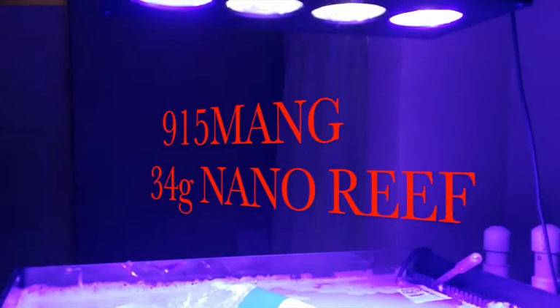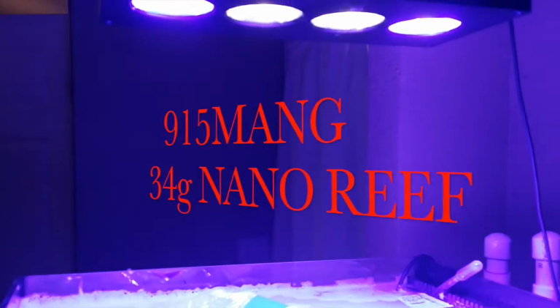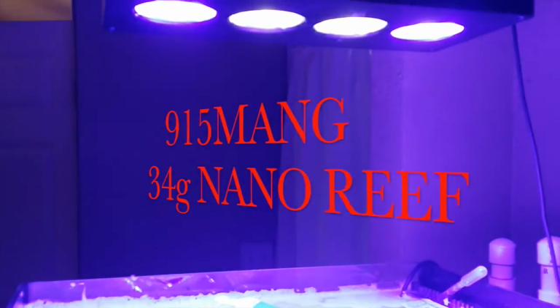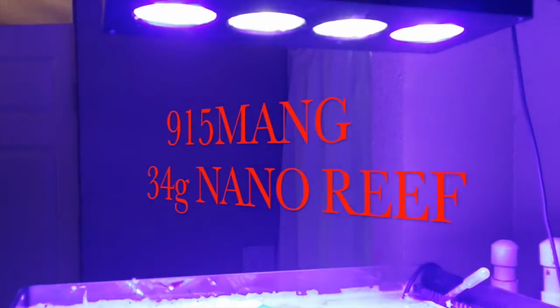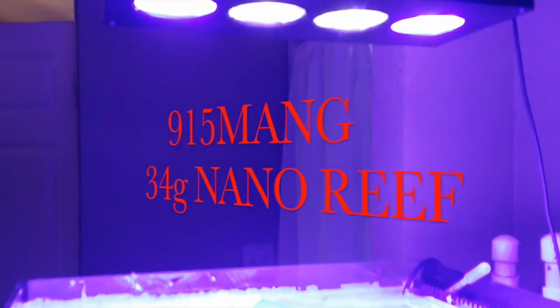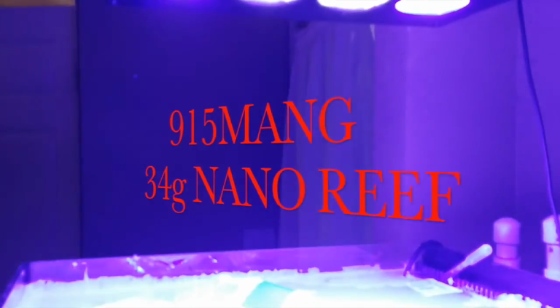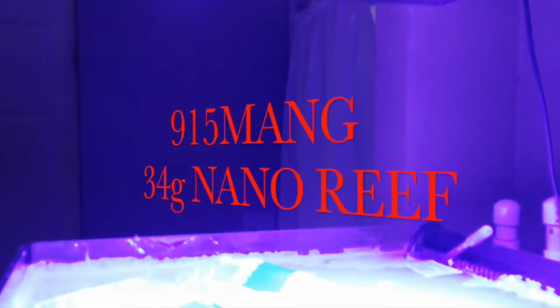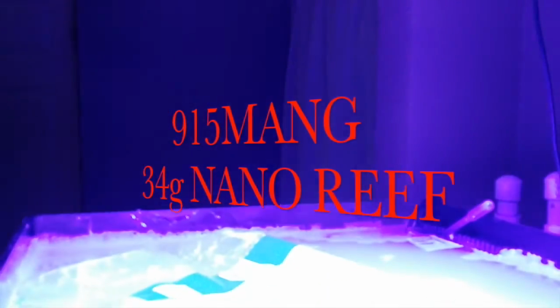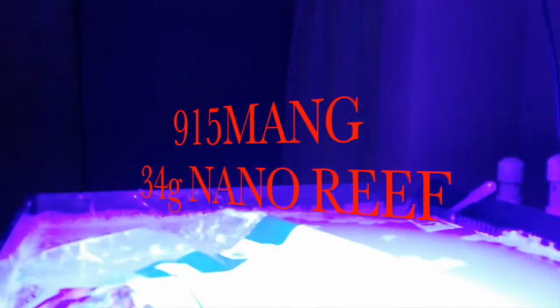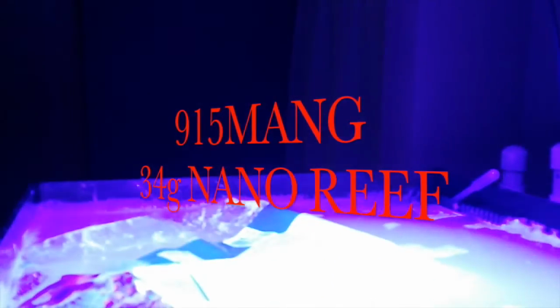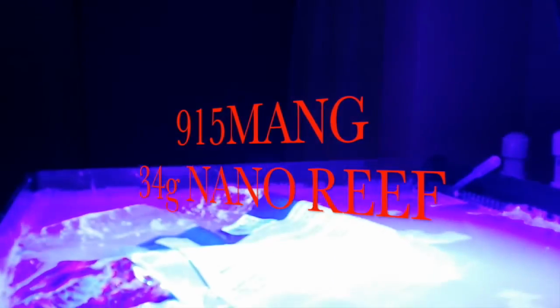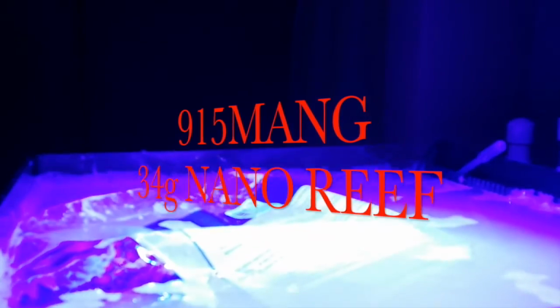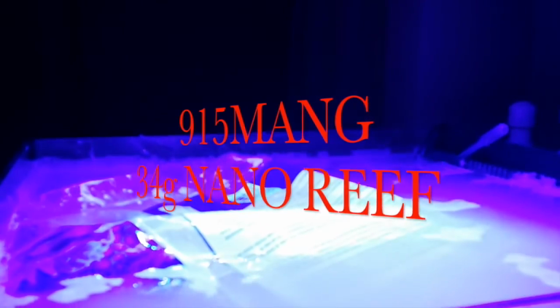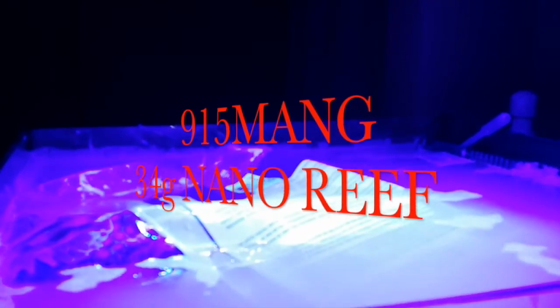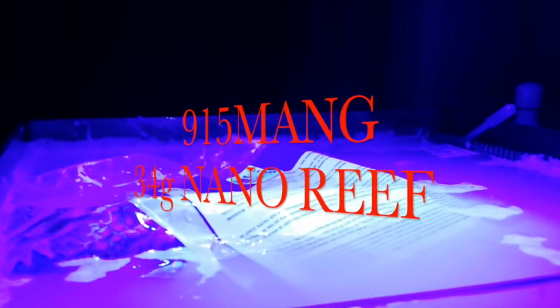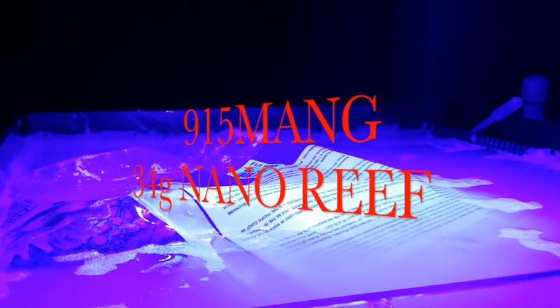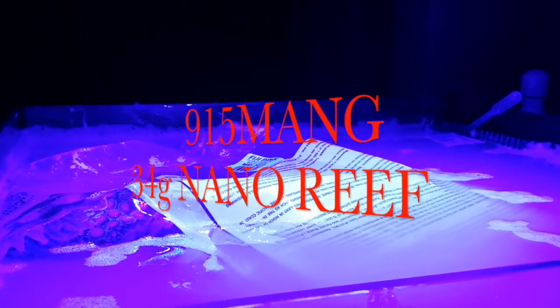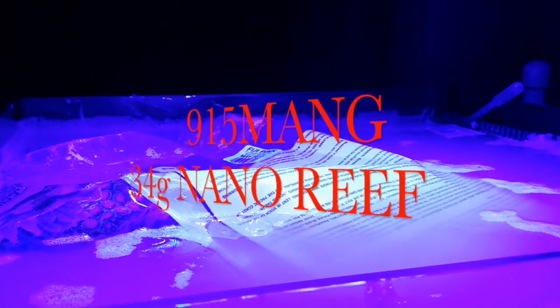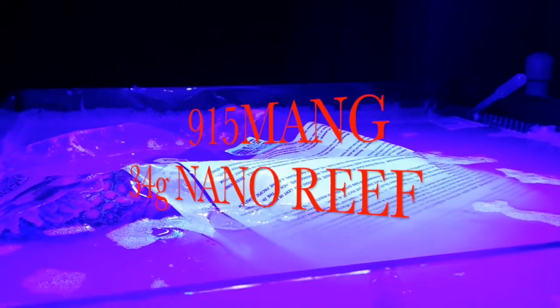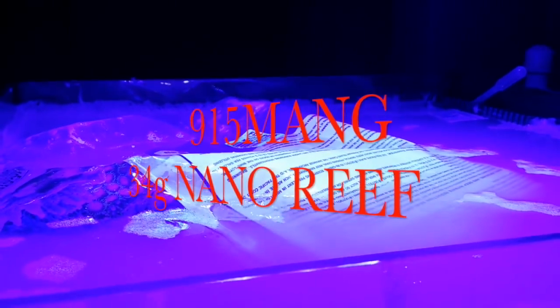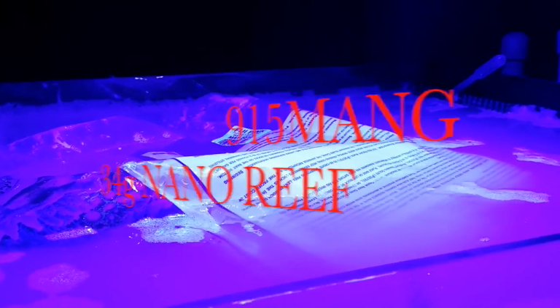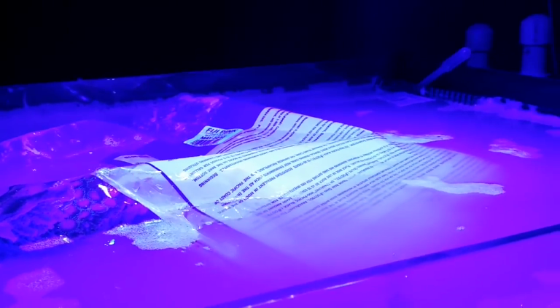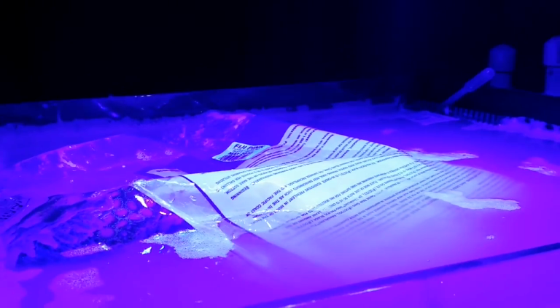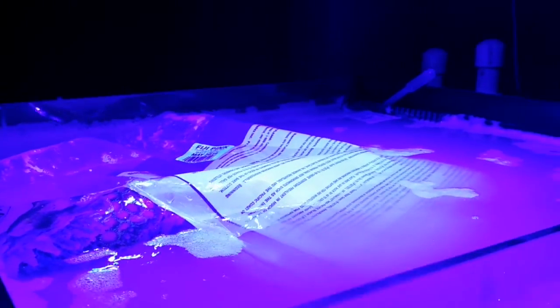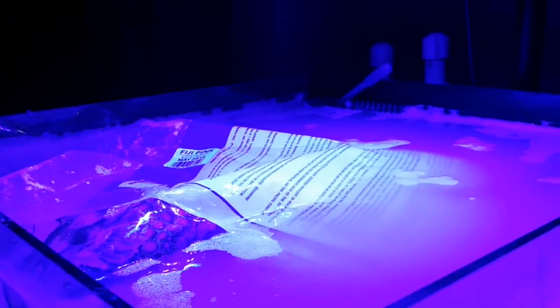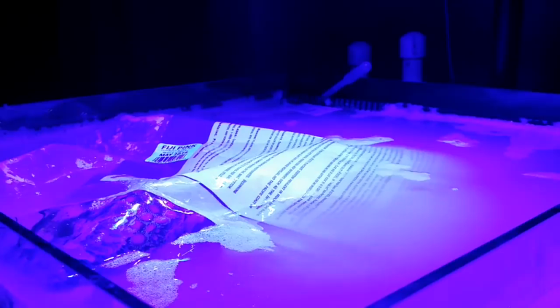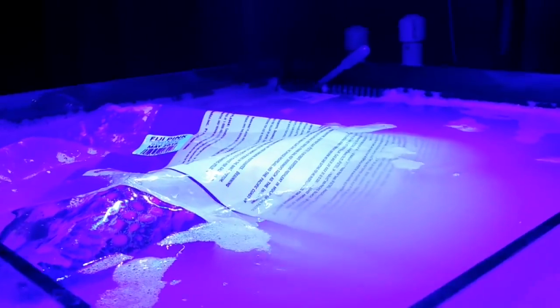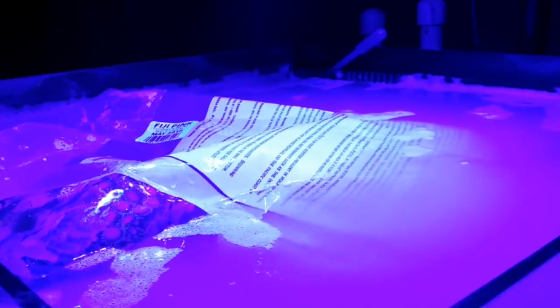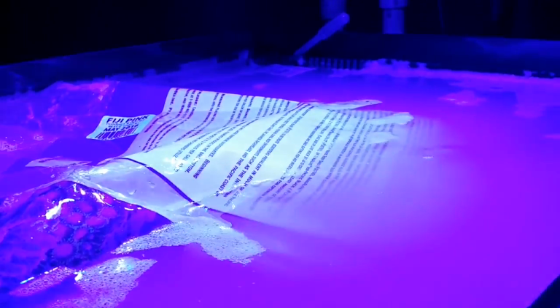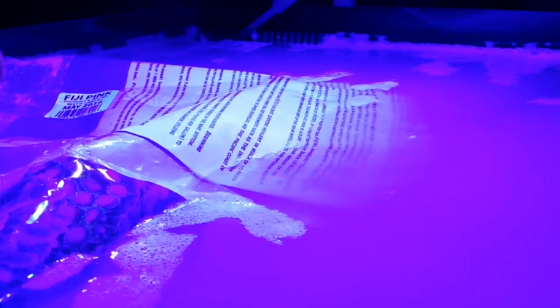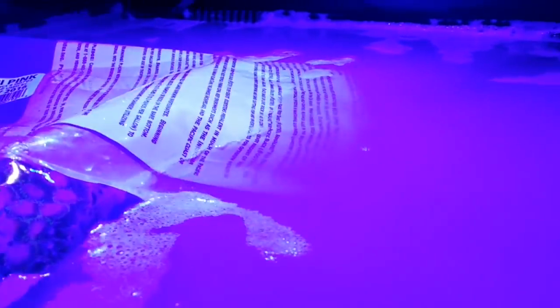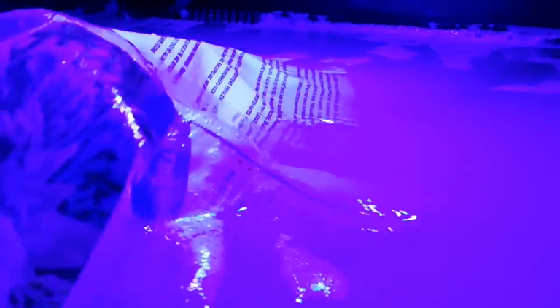It's been a long time — I shouldn't have left you without a dope beat to step to. This is the 34-gallon nano that I have going on.